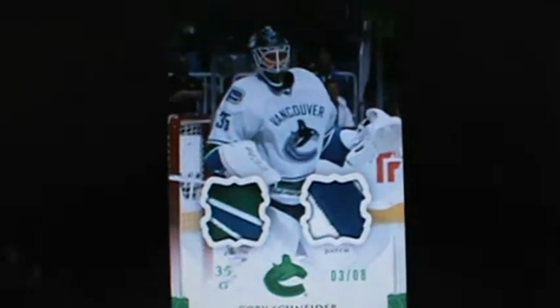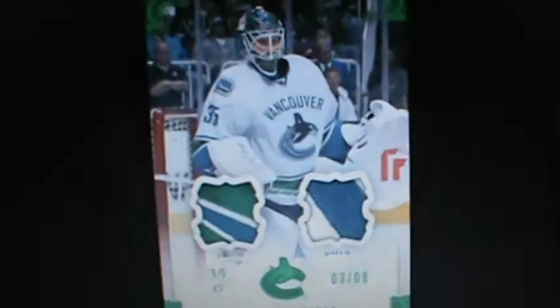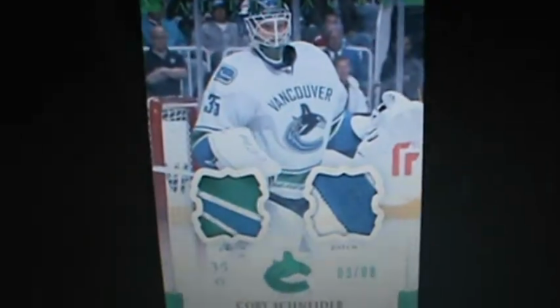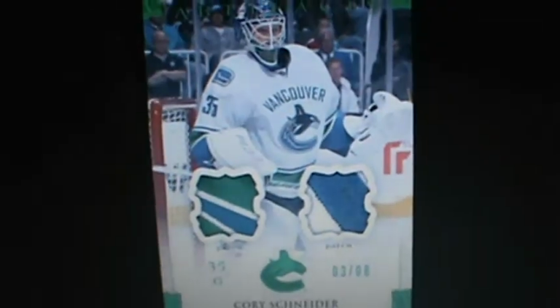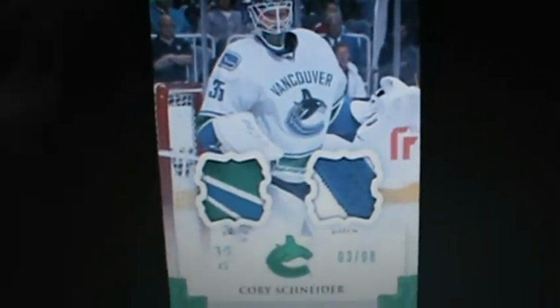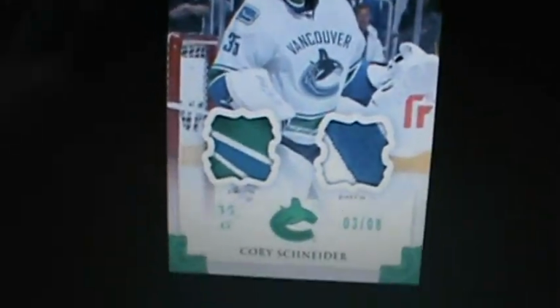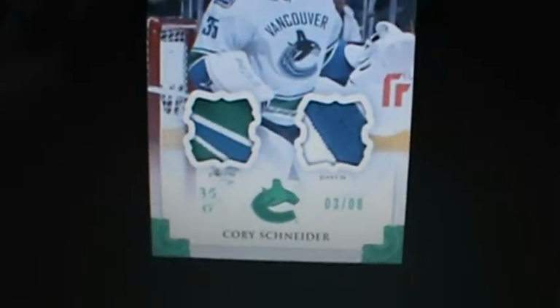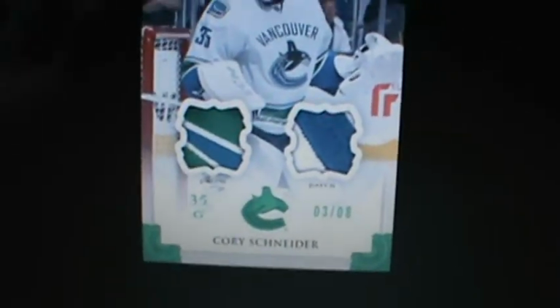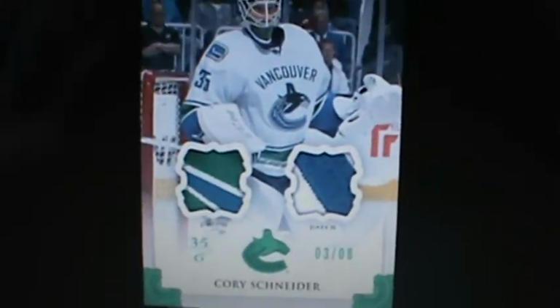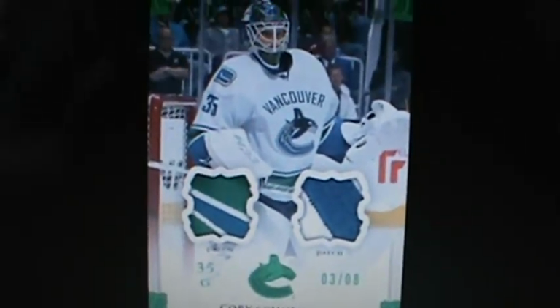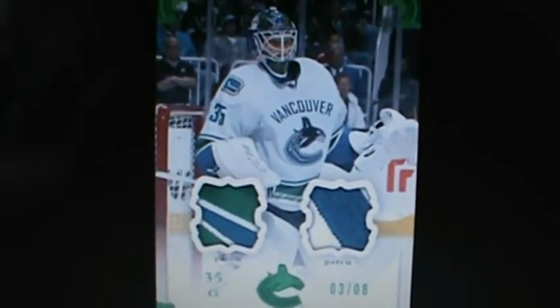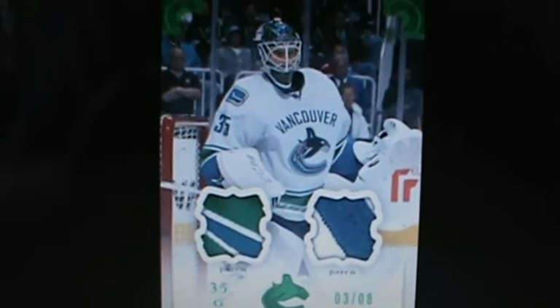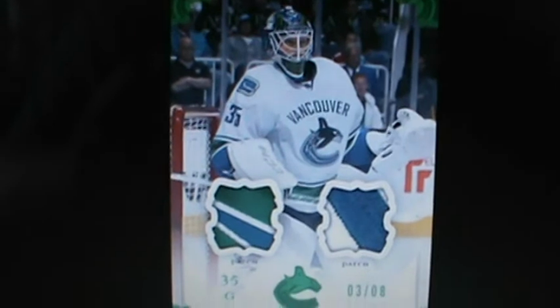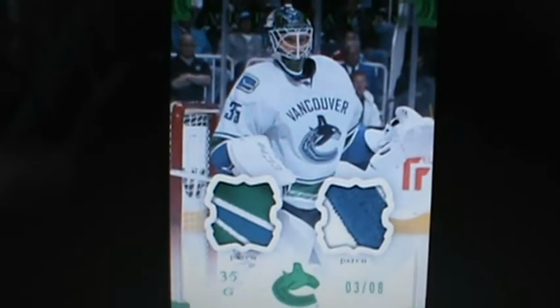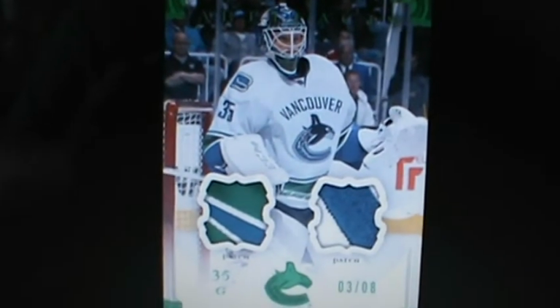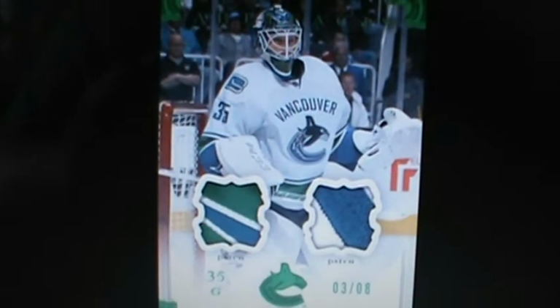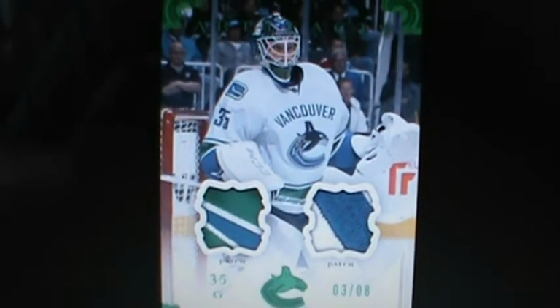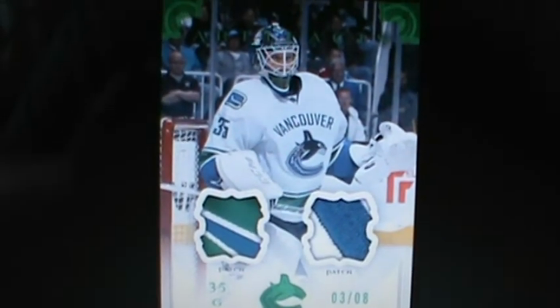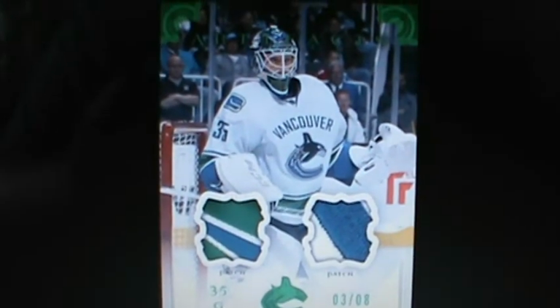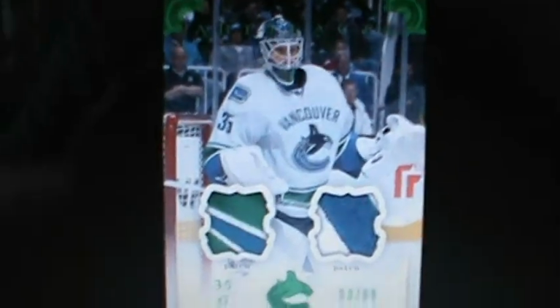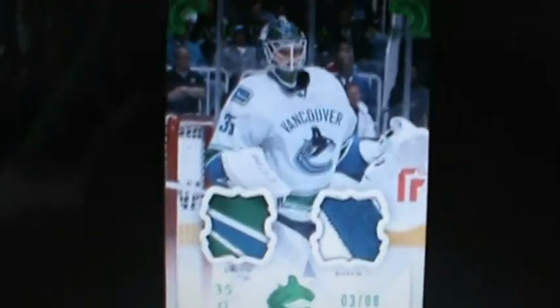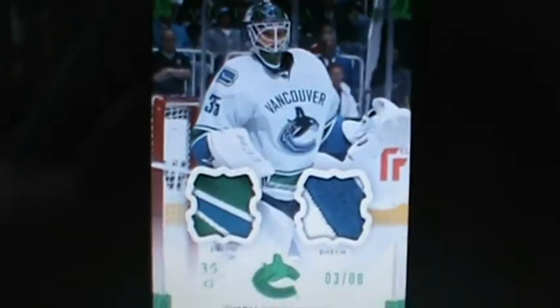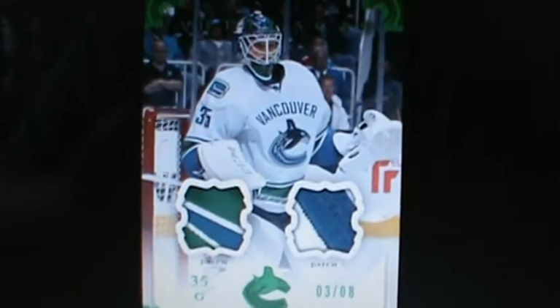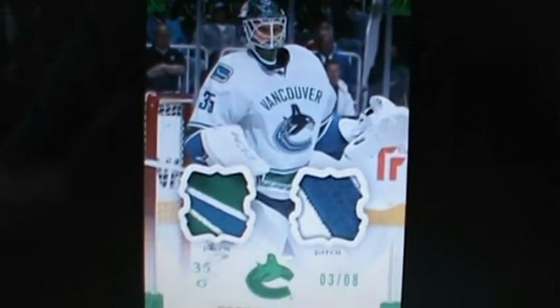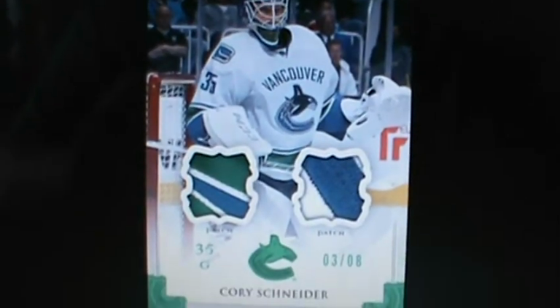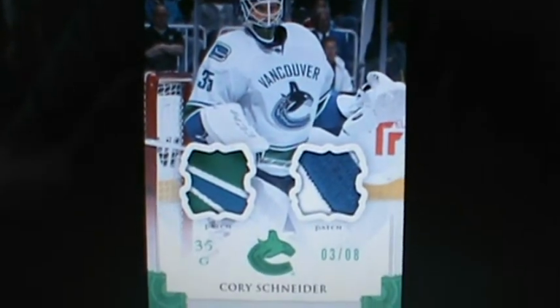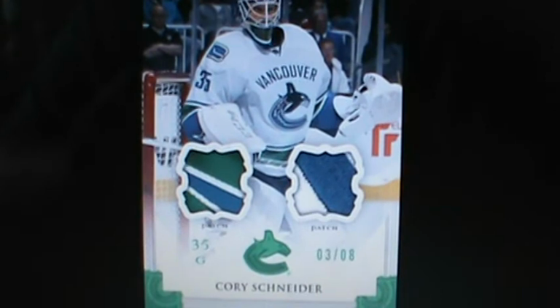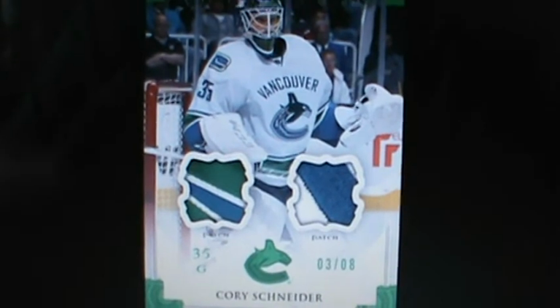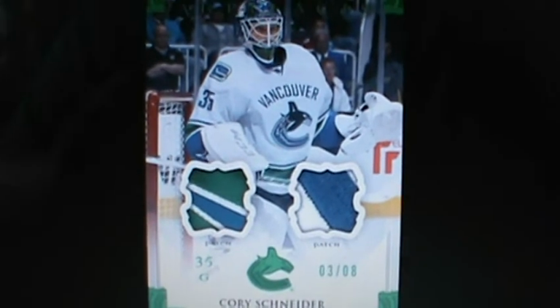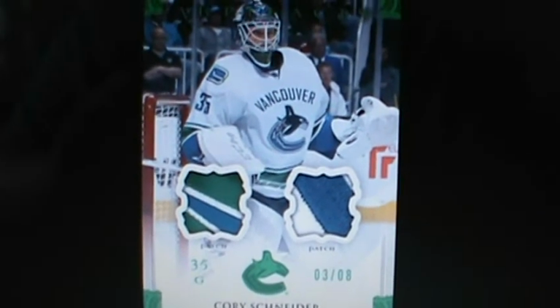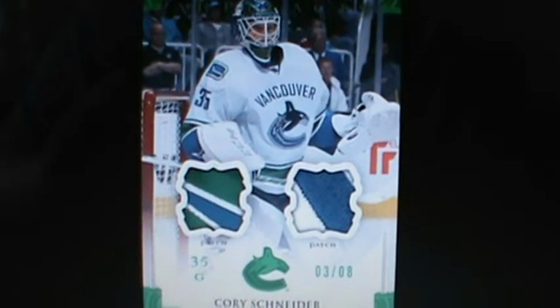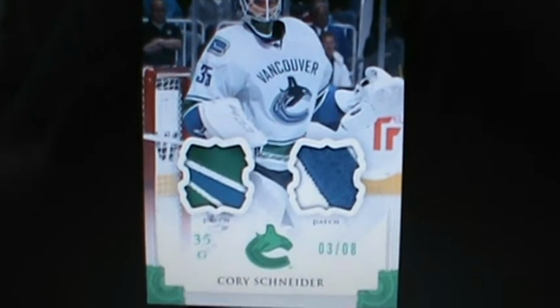Hey guys, Dylan here. Today I have a cool little video. If you follow Upper Deck on Facebook, they just released what their 2013-14 Artifacts cards are going to look like.